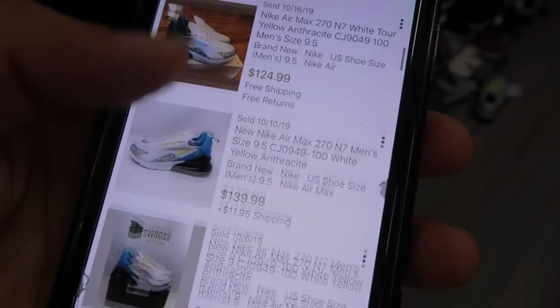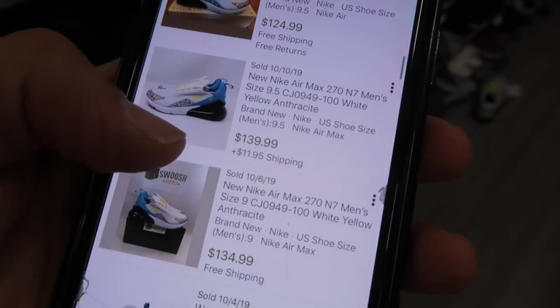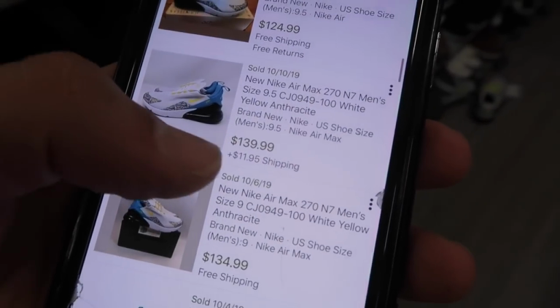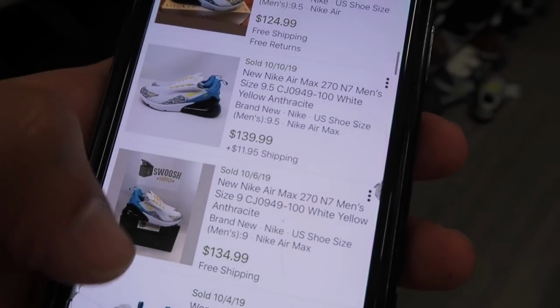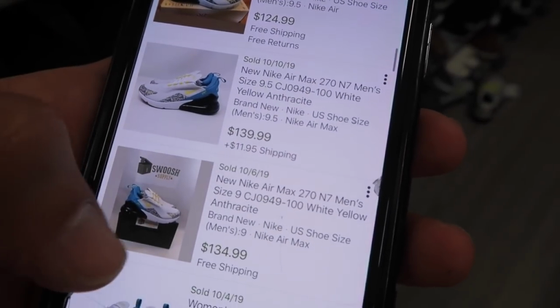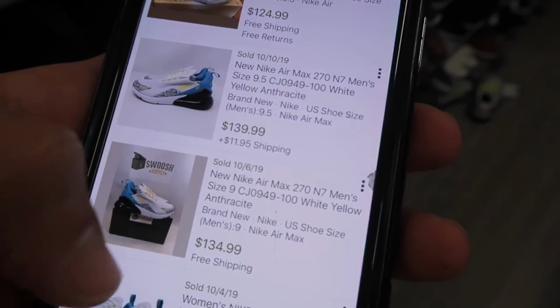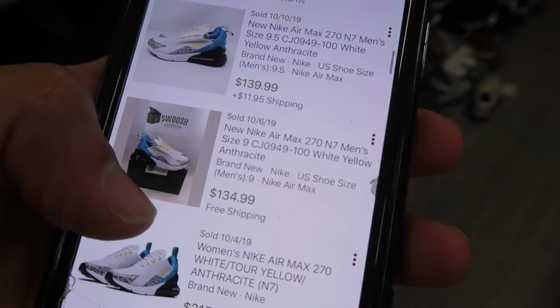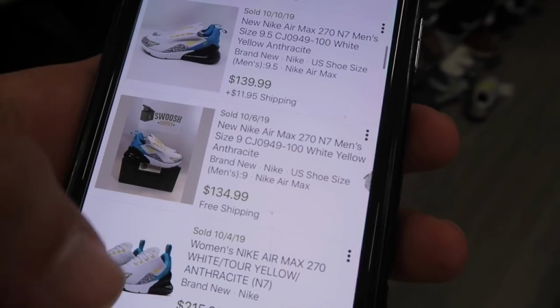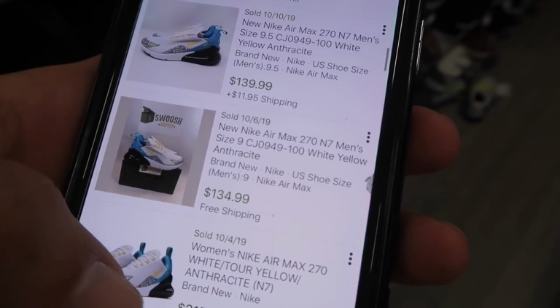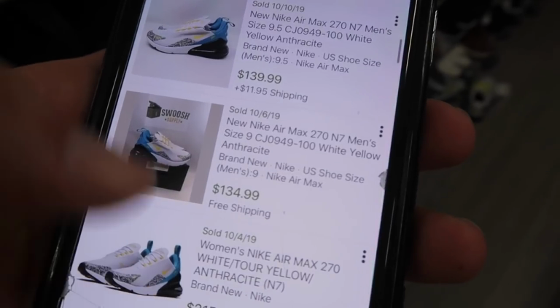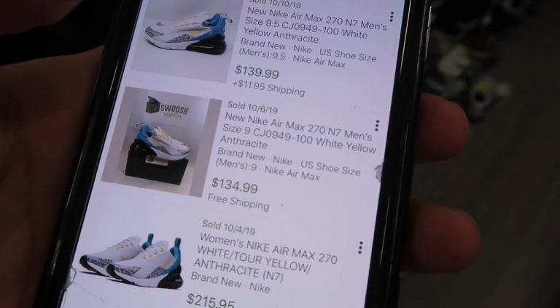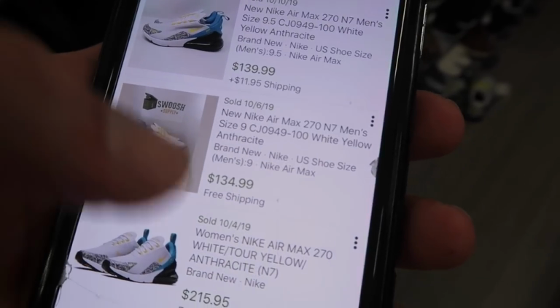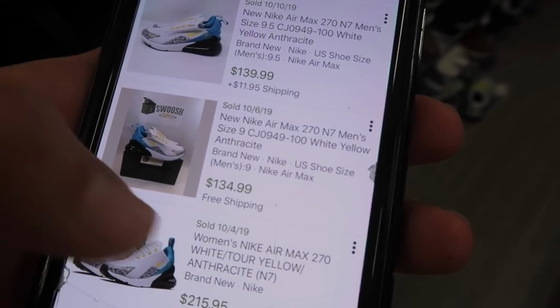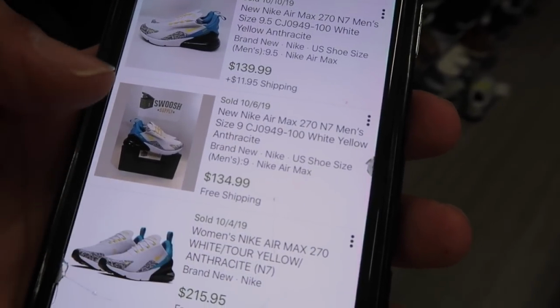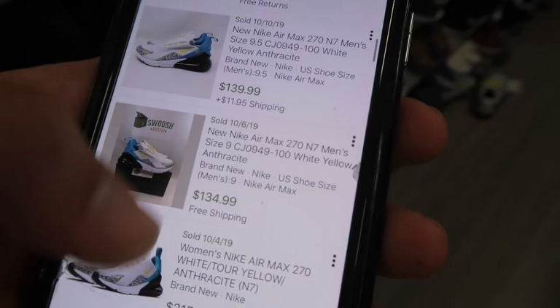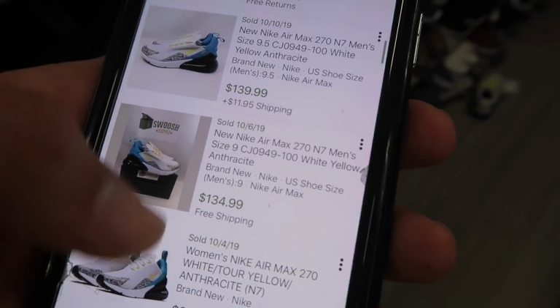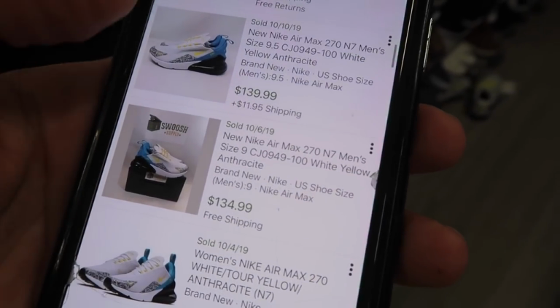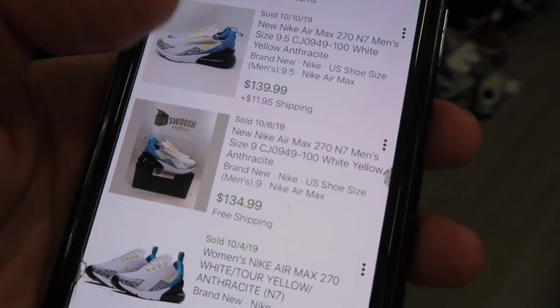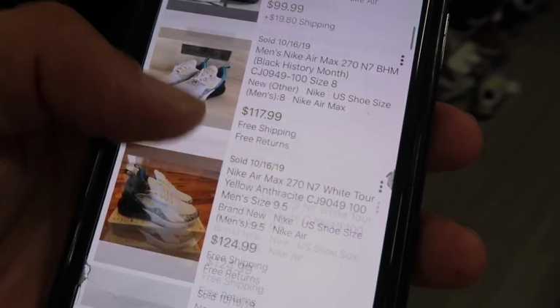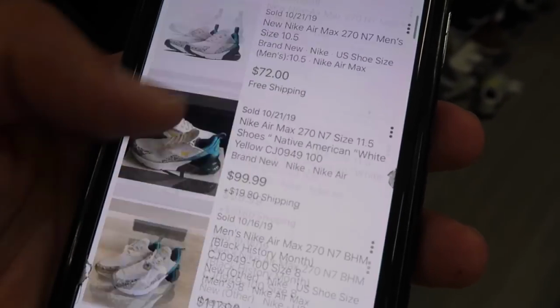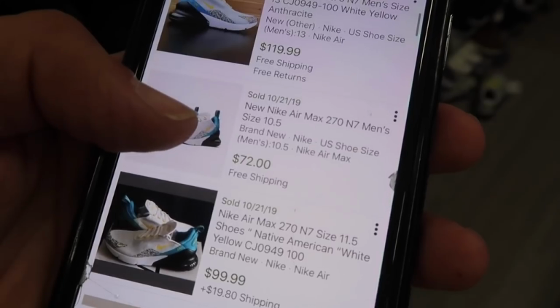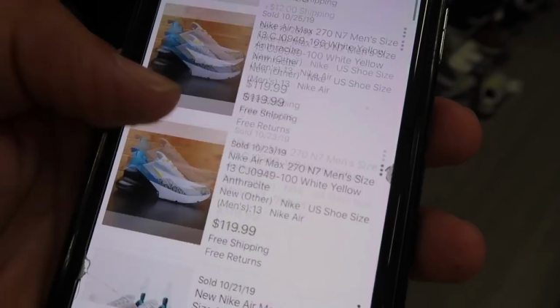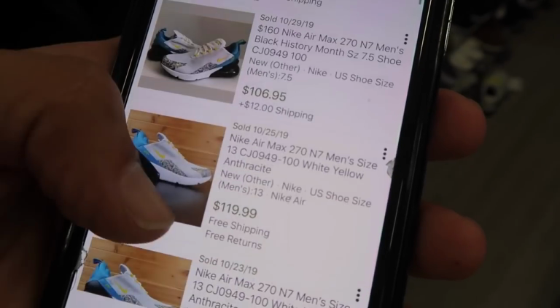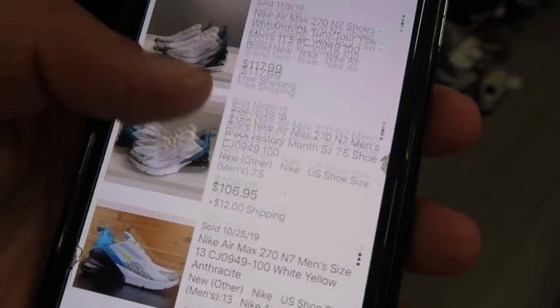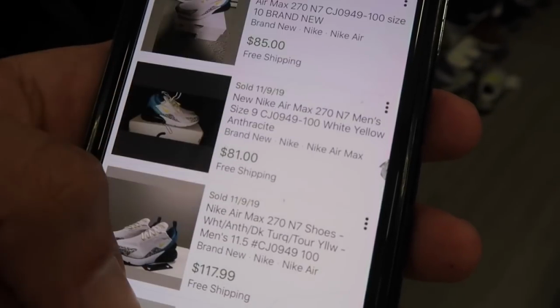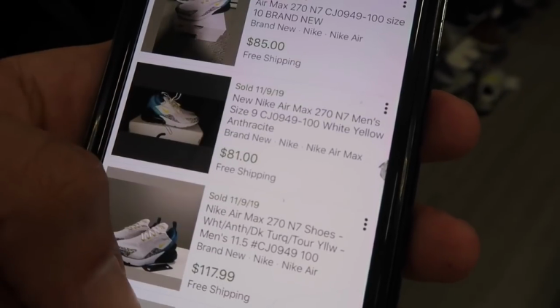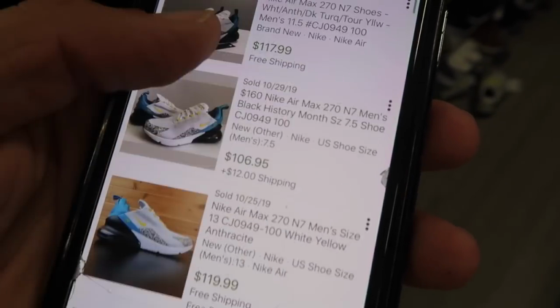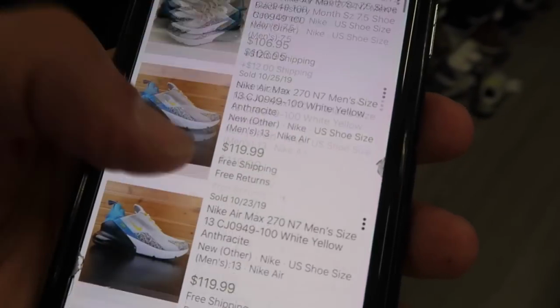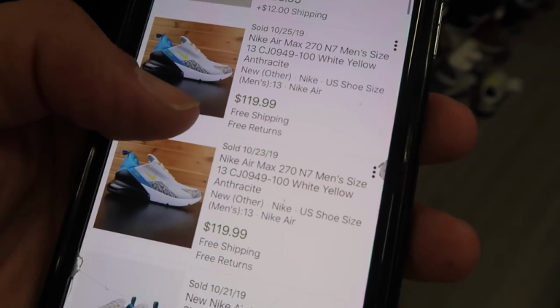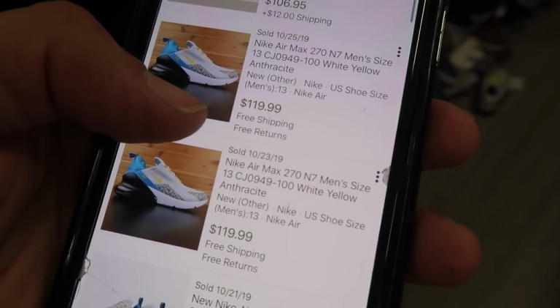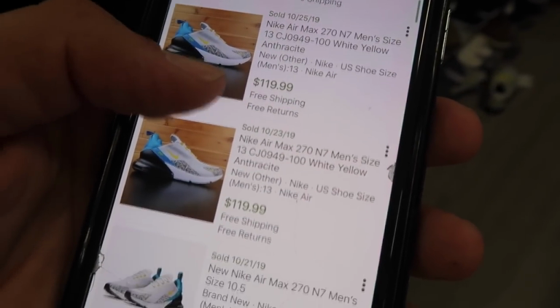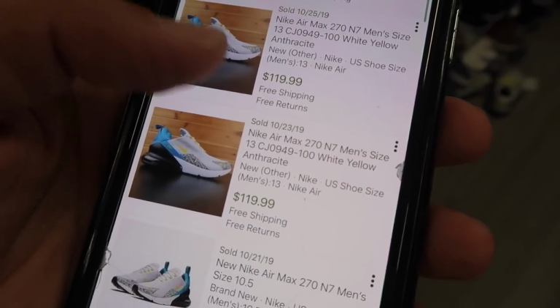Looking at resale, some listings at one-twenty-five, one-forty, one-thirty-five, two-fifteen — although that last one was a long time ago. Men's, women's — I'm not sure, looks like they're men's but none have sold in twelve and a half. It's just kind of a weird size.